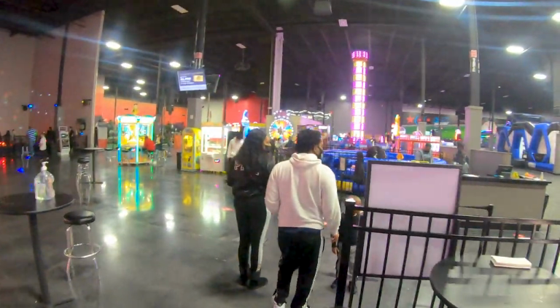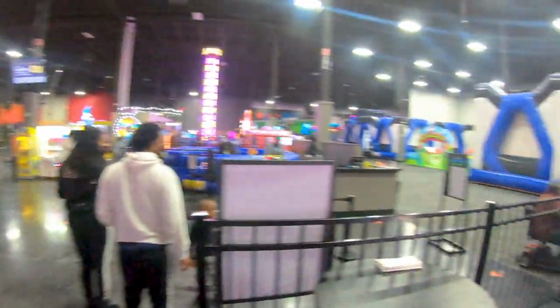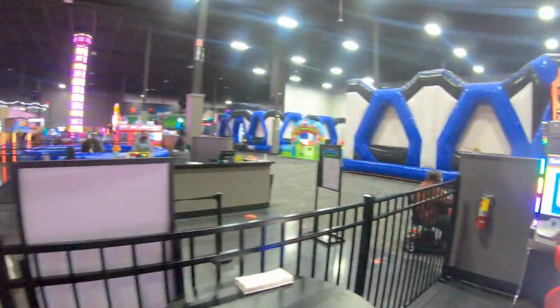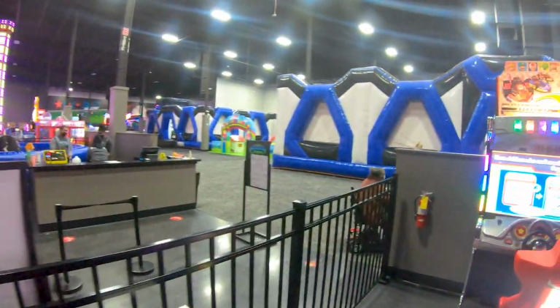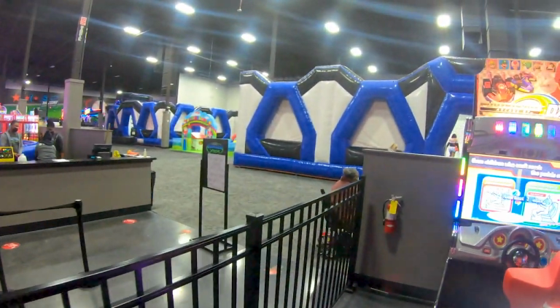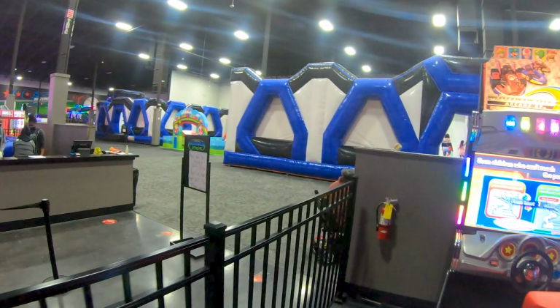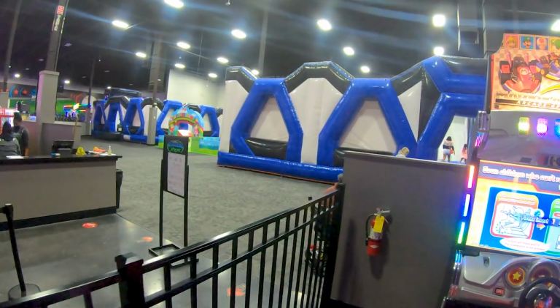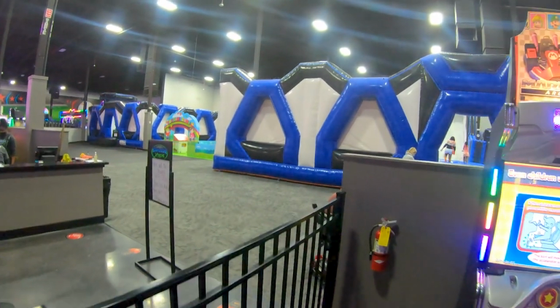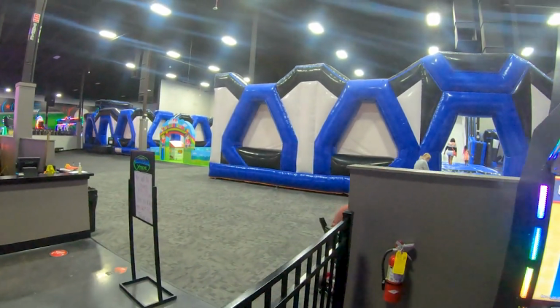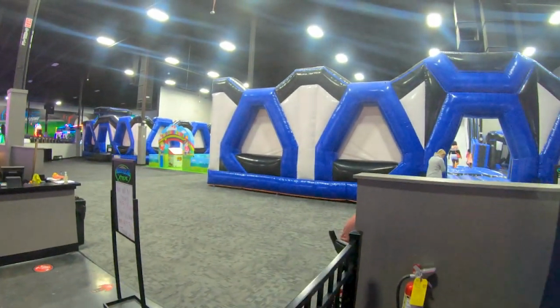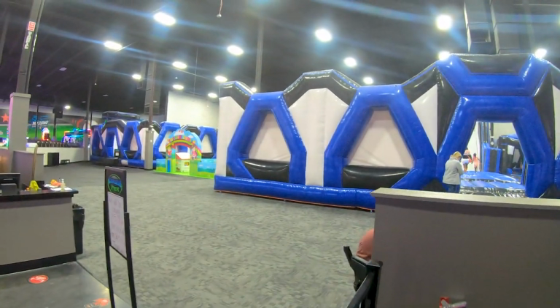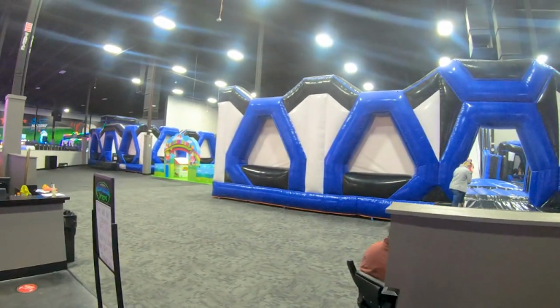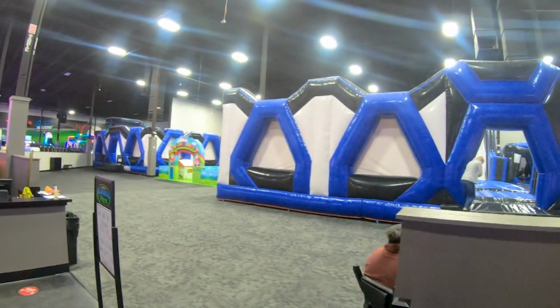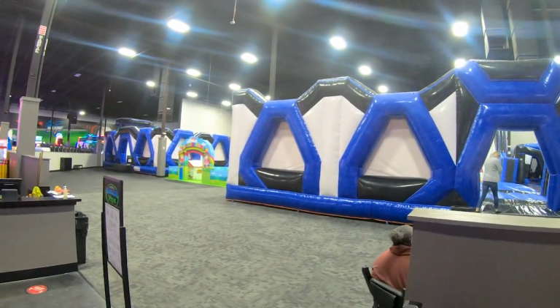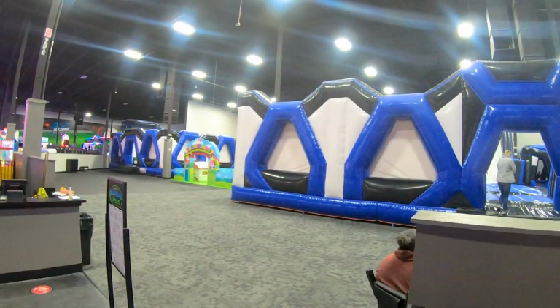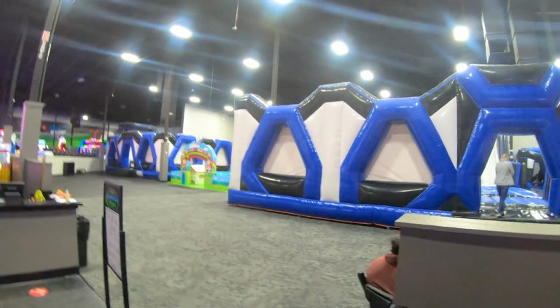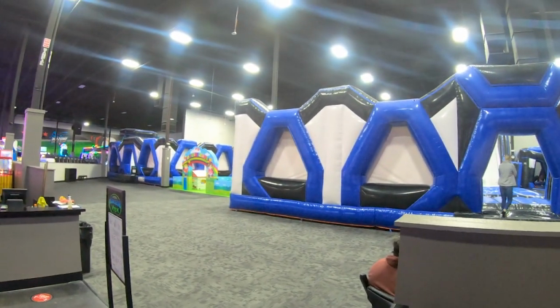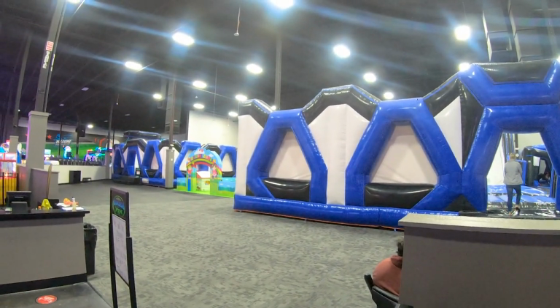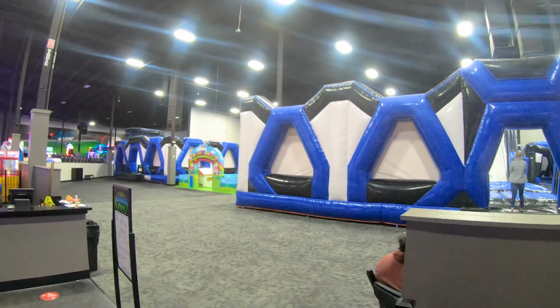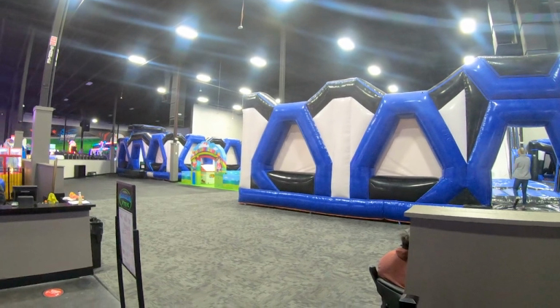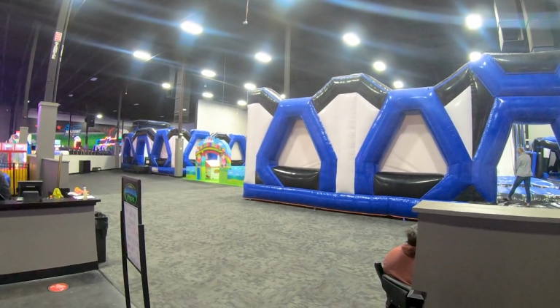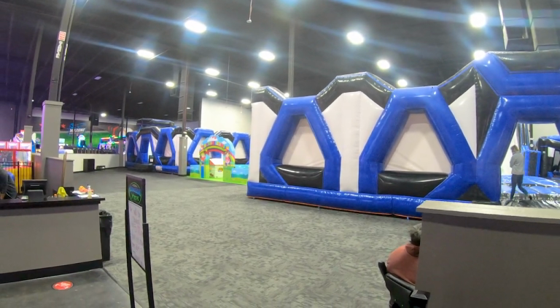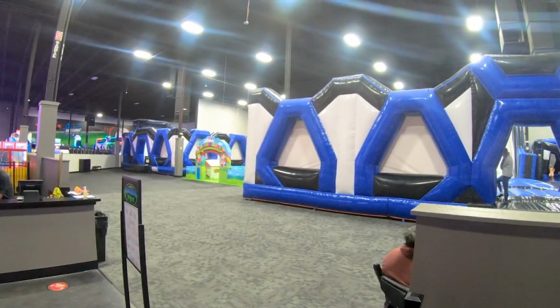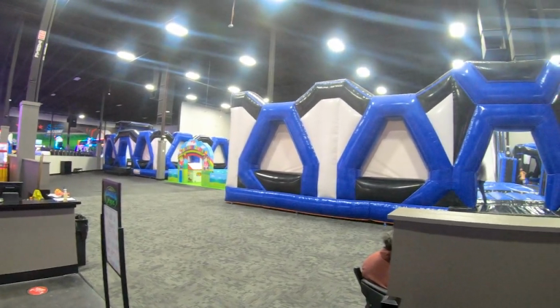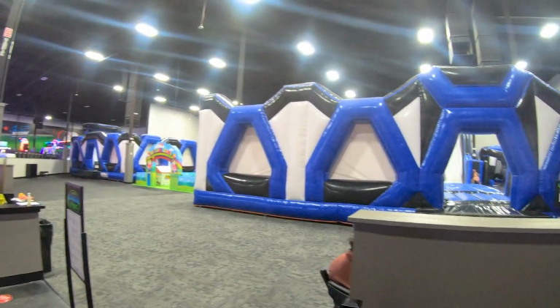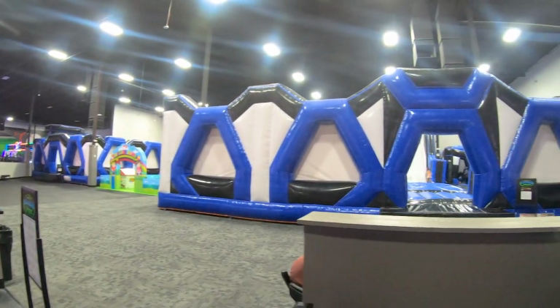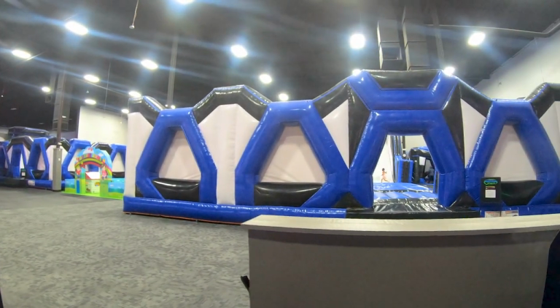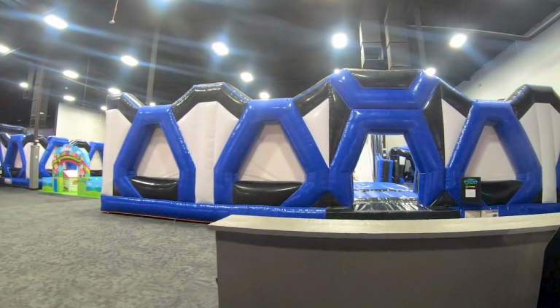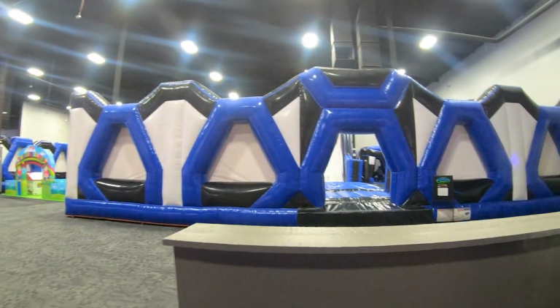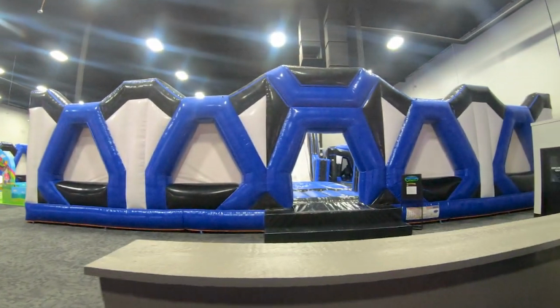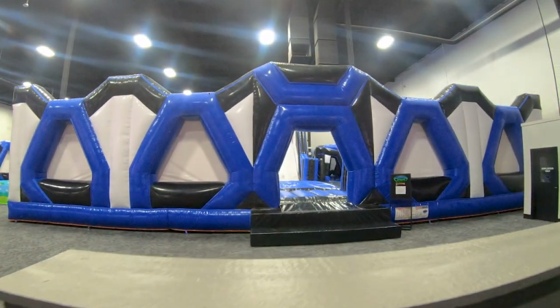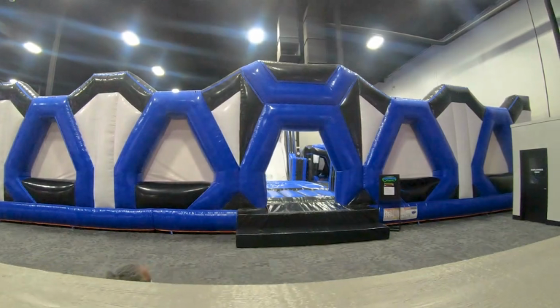Here's the Bounce Zone Extreme — that is a lot of inflatable stuff and they have a little toddler area, which is great to see. Kids of all ages can enjoy it.